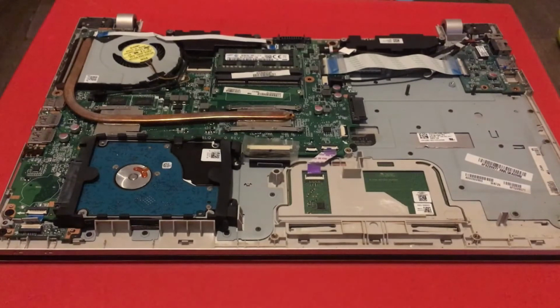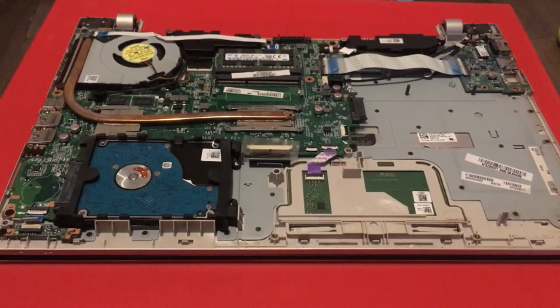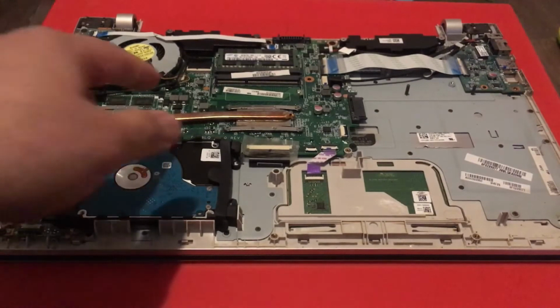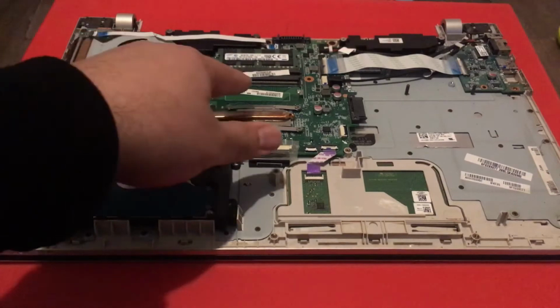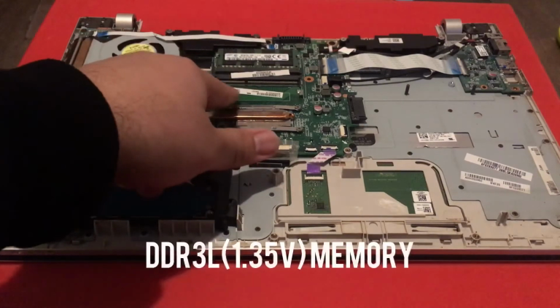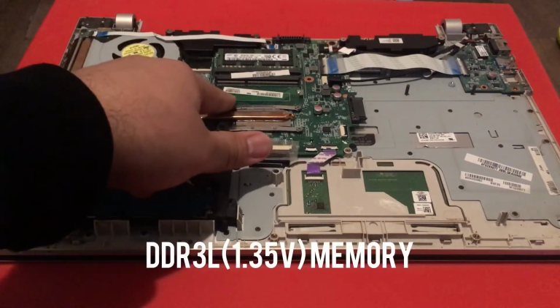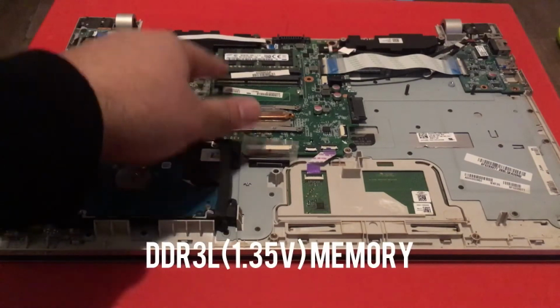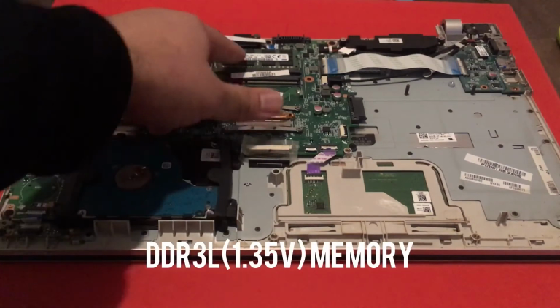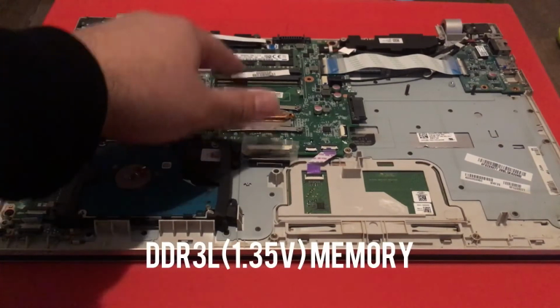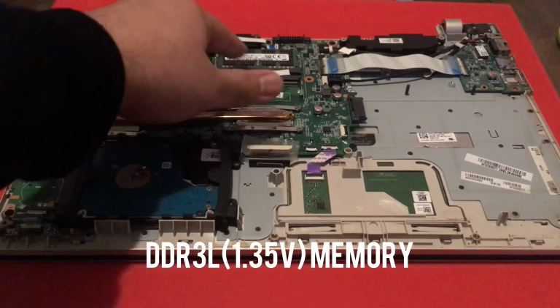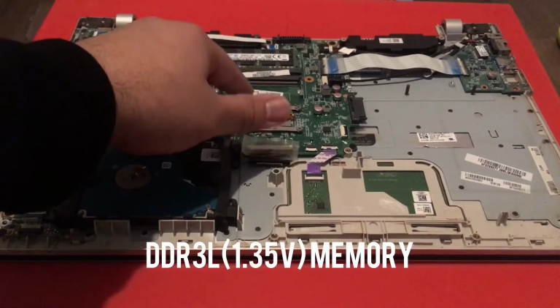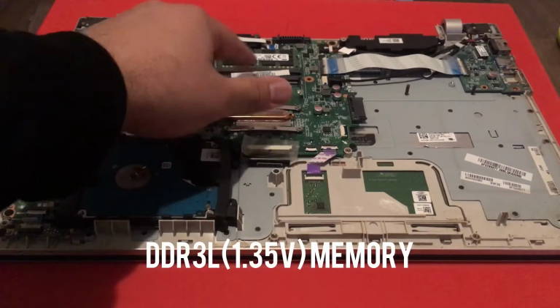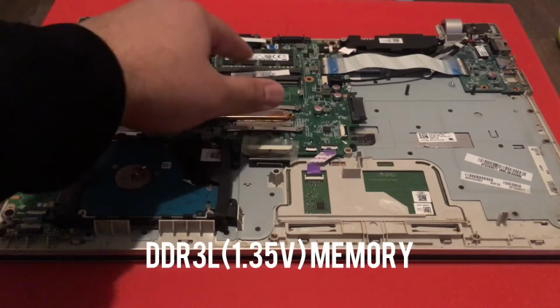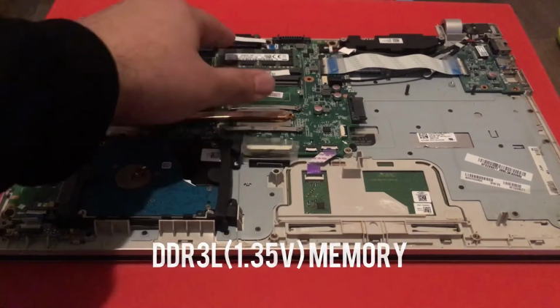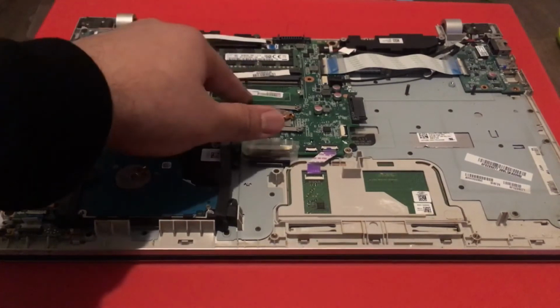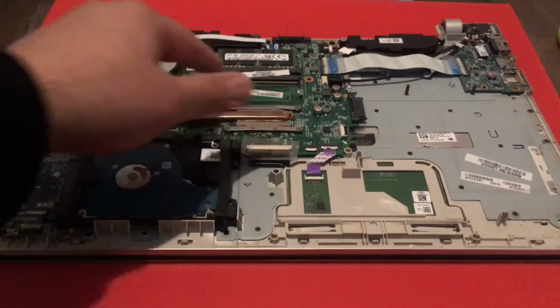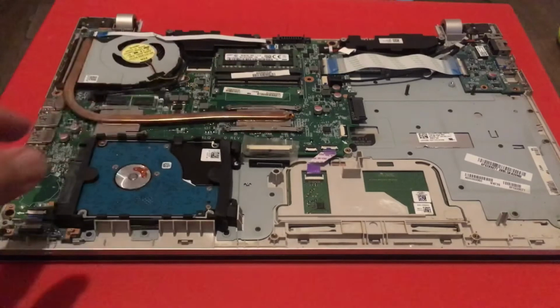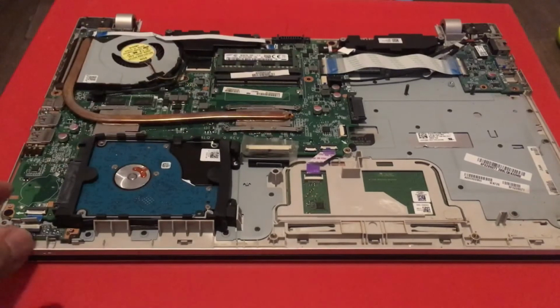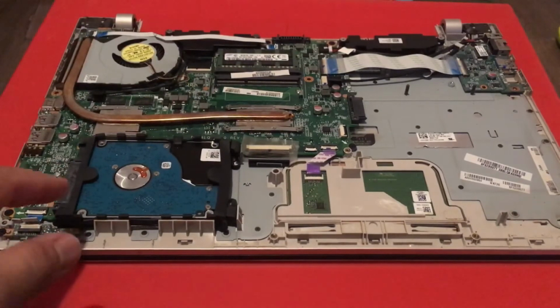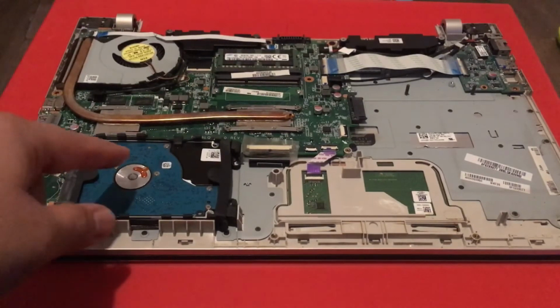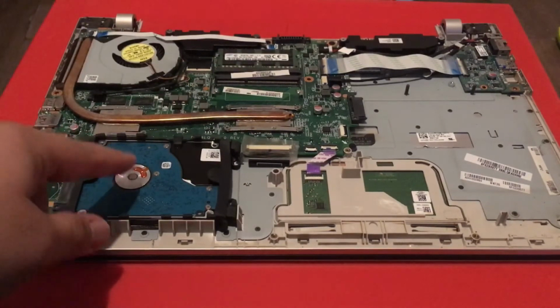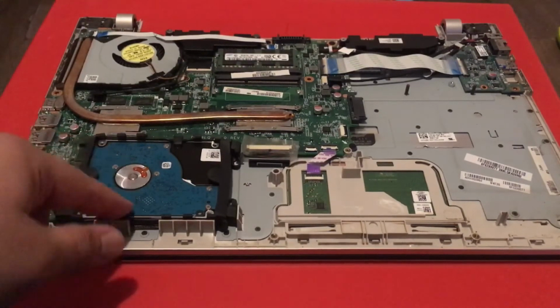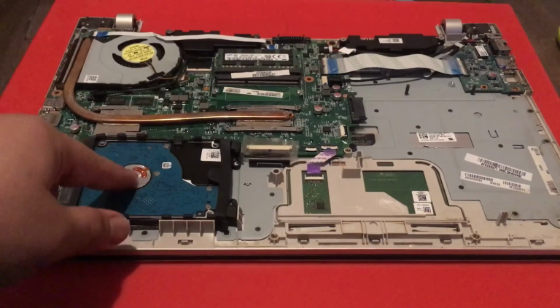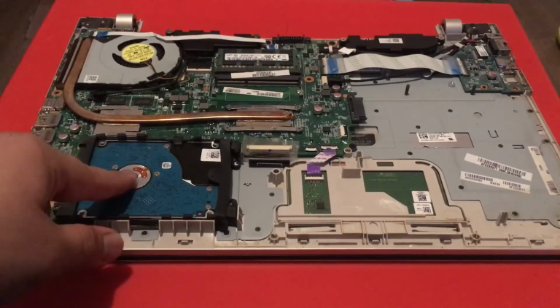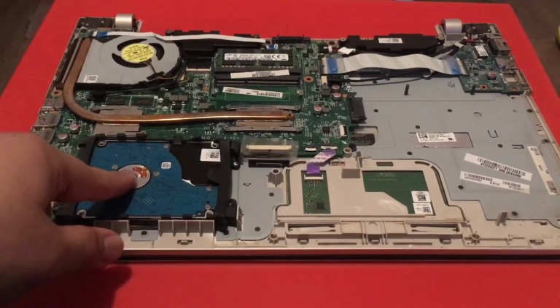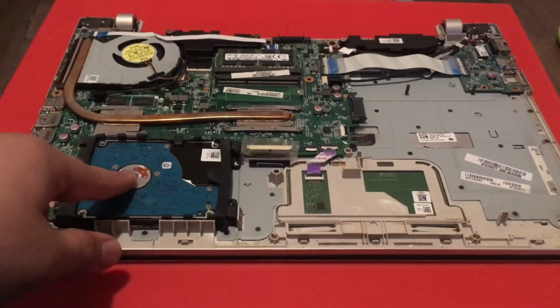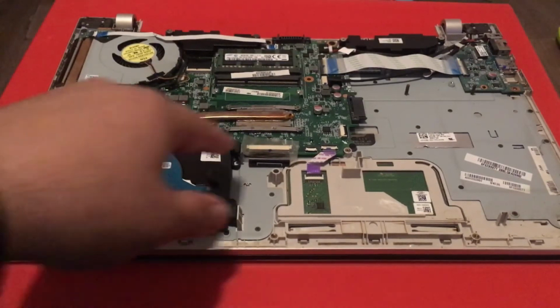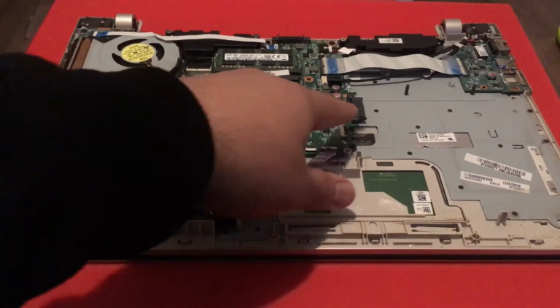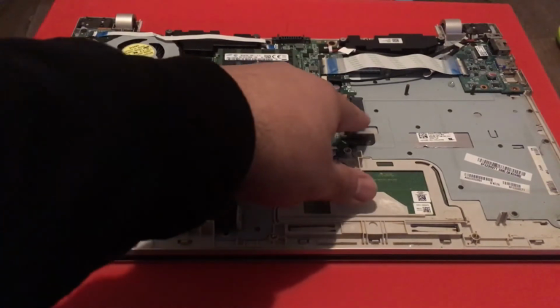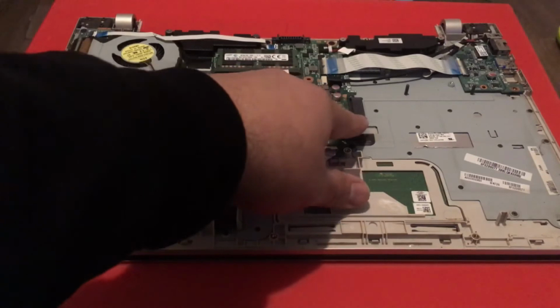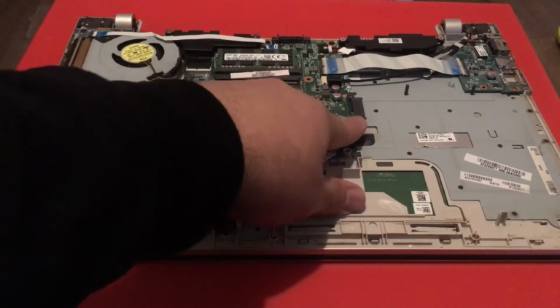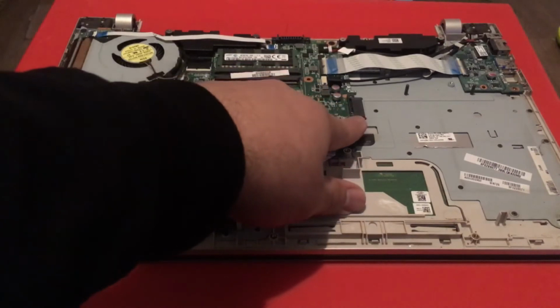As you can see, there's the memory here — it takes DDR3 memory. That's the hard drive, and that's where you'd add a DVD rewriter.